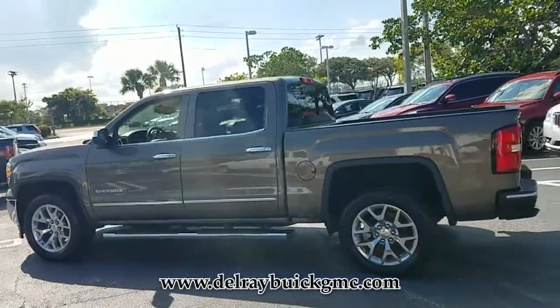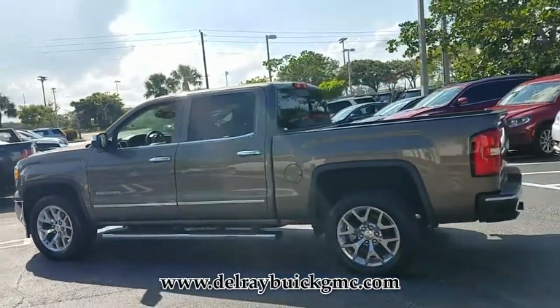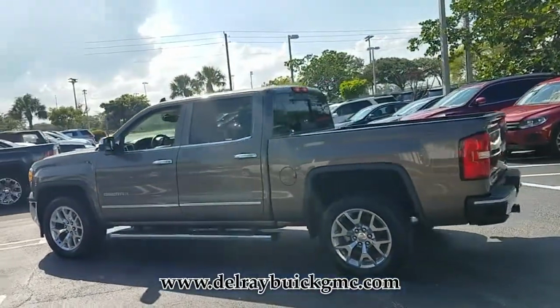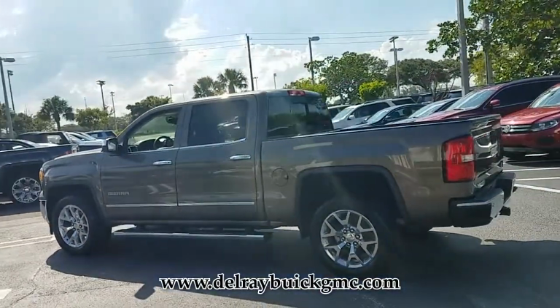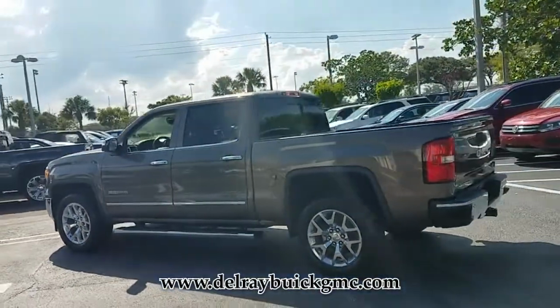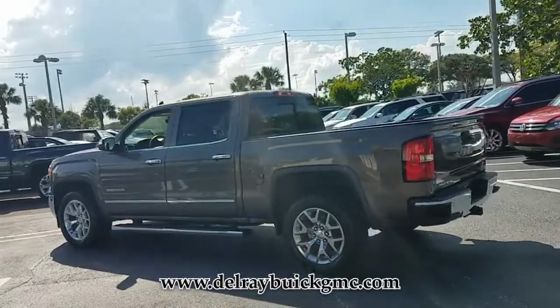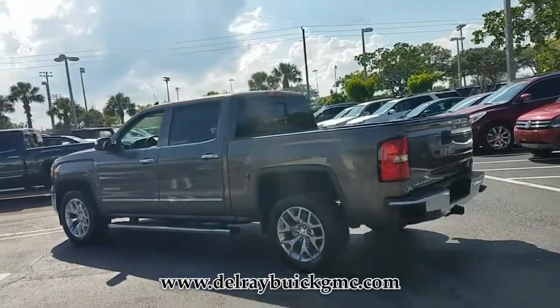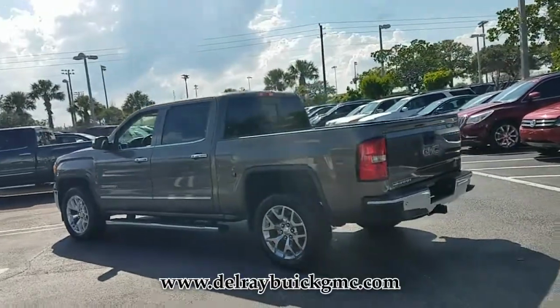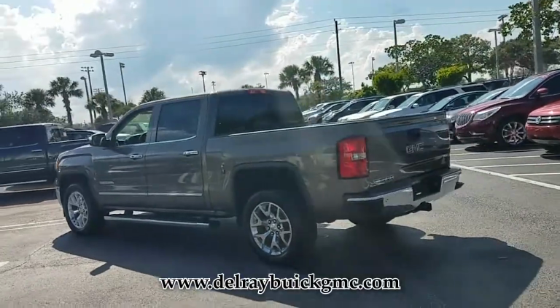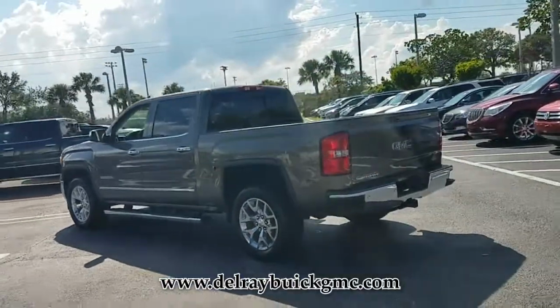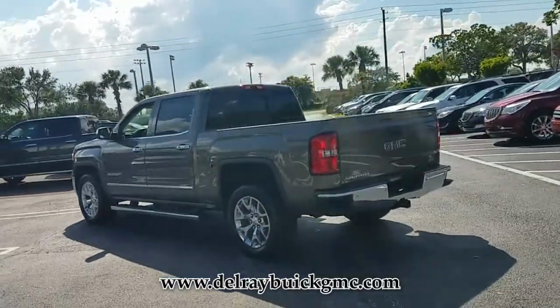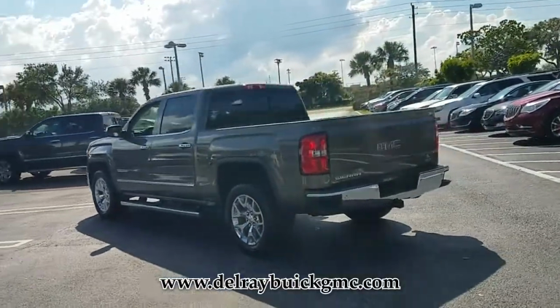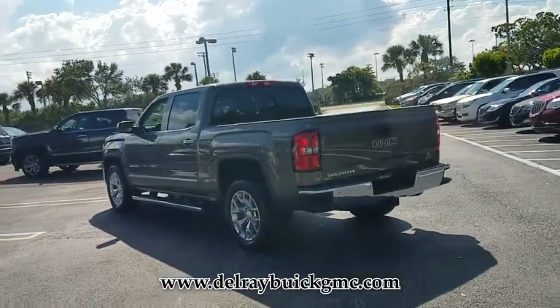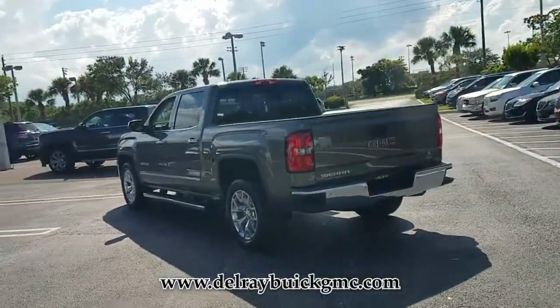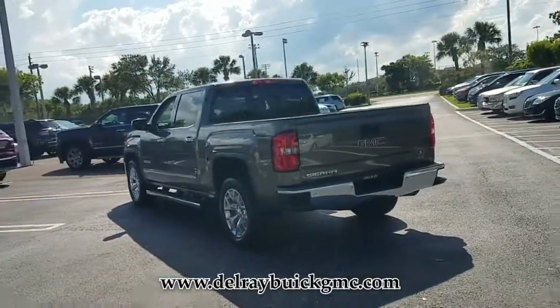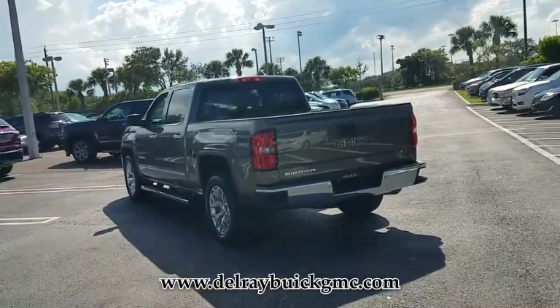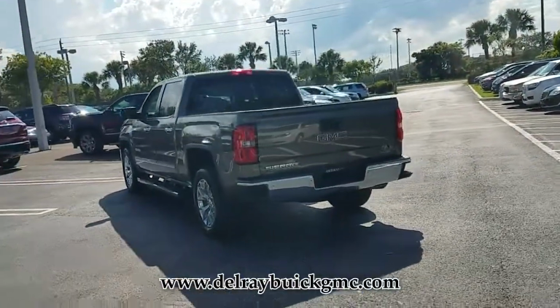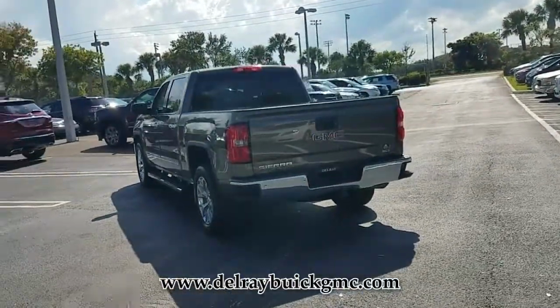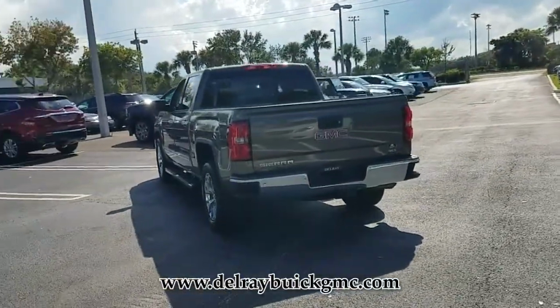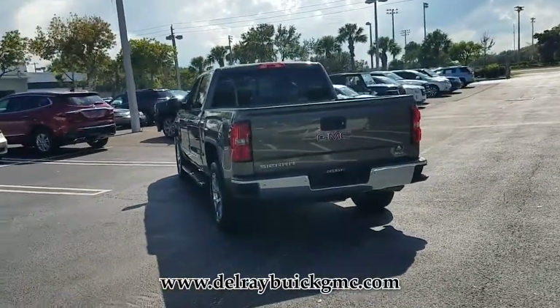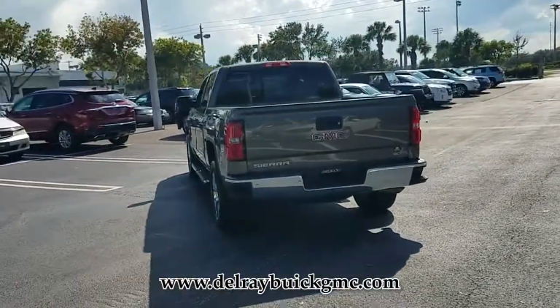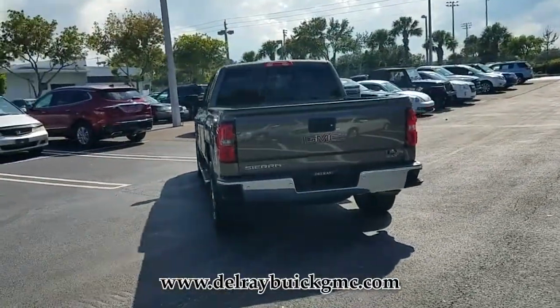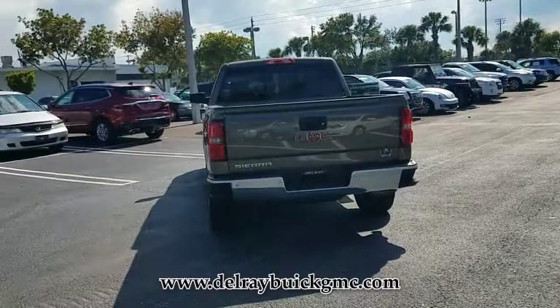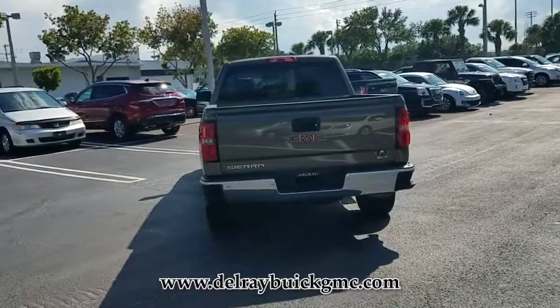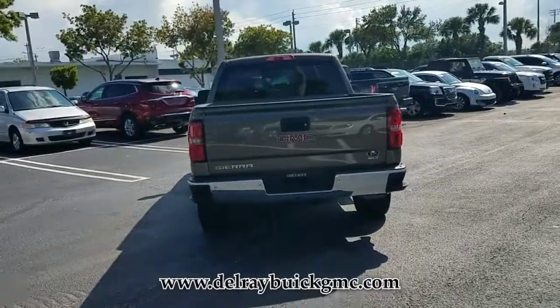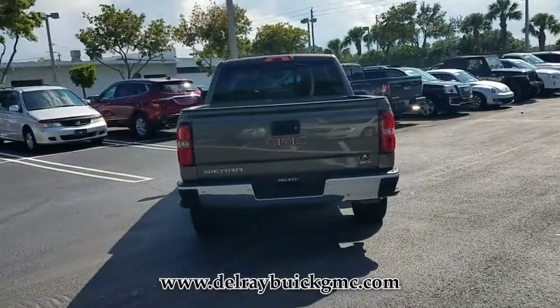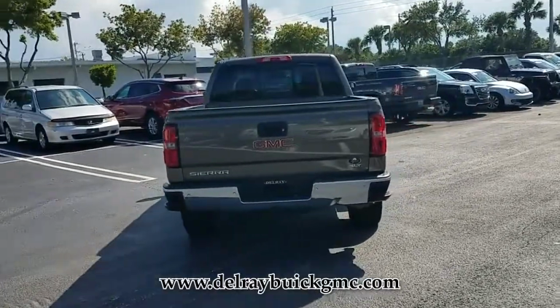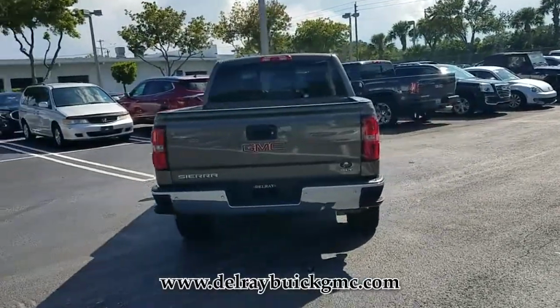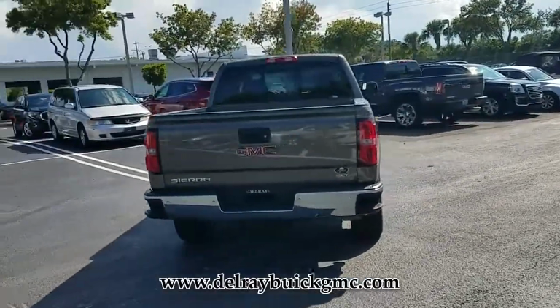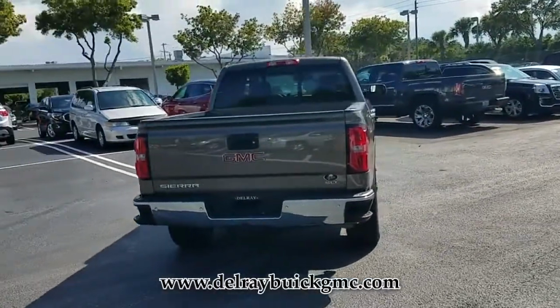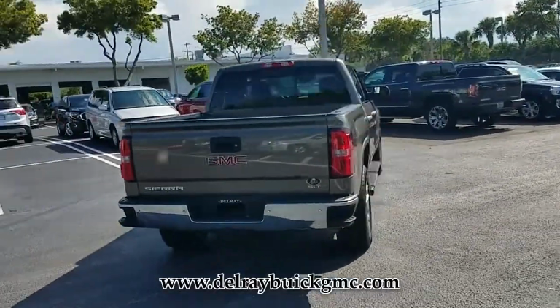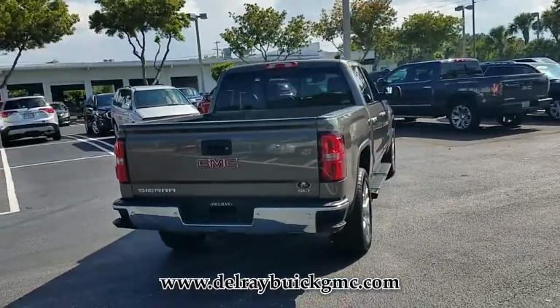Carfax reports that the Sierra 1500 has only one previous owner. Call us today to request a copy of this vehicle's Carfax Vehicle History Report.